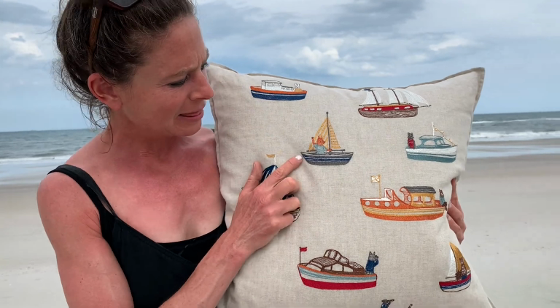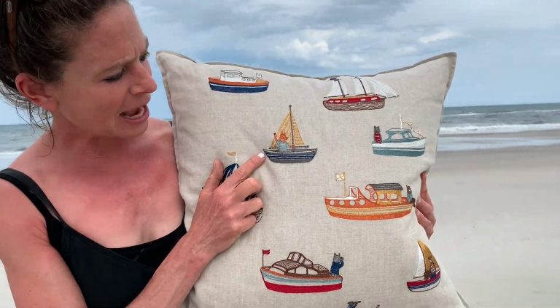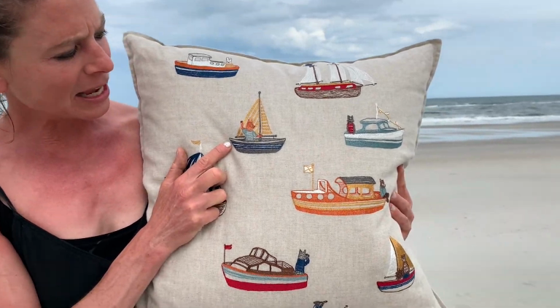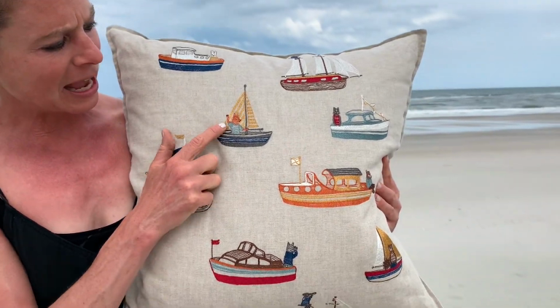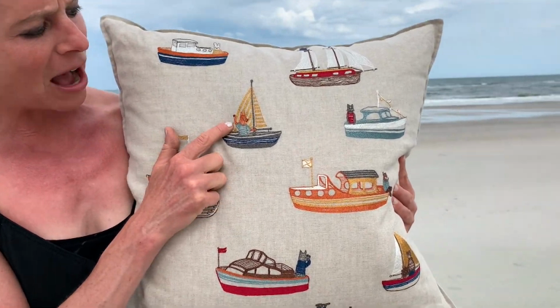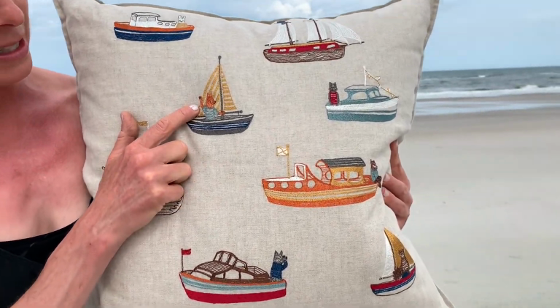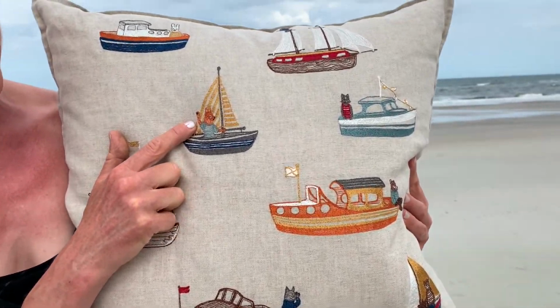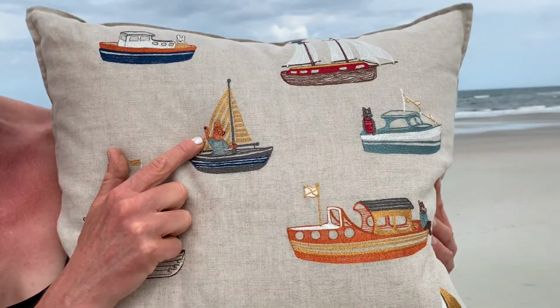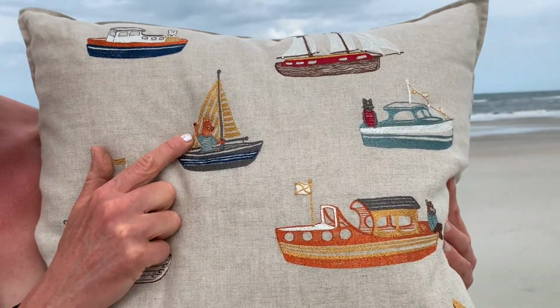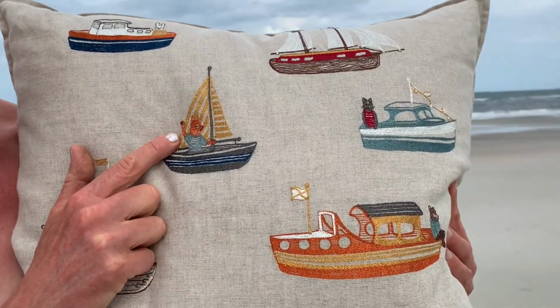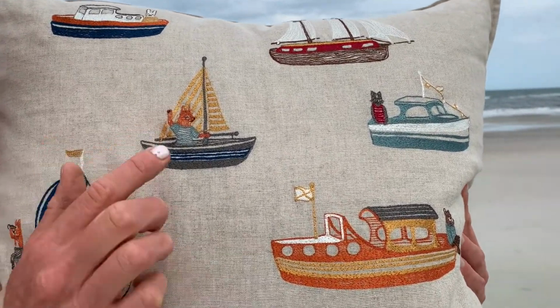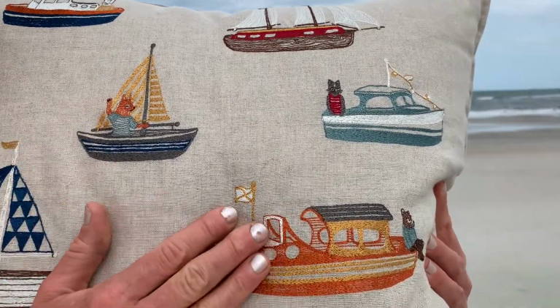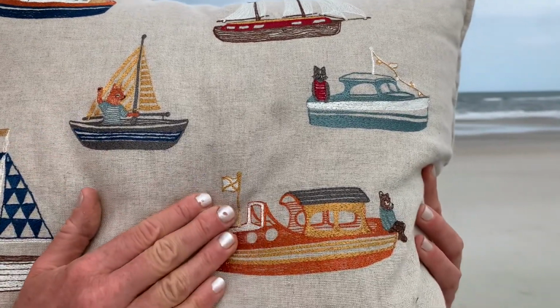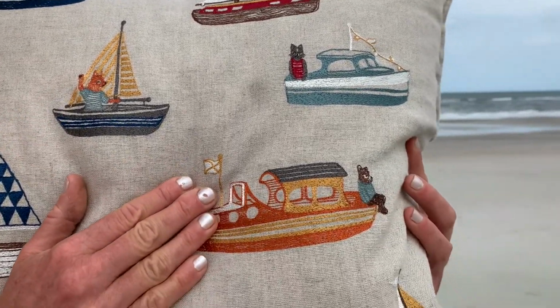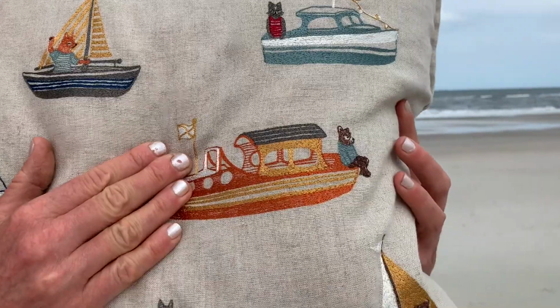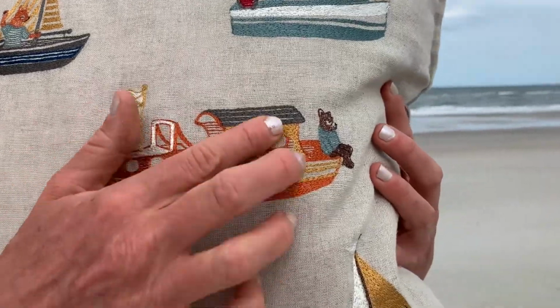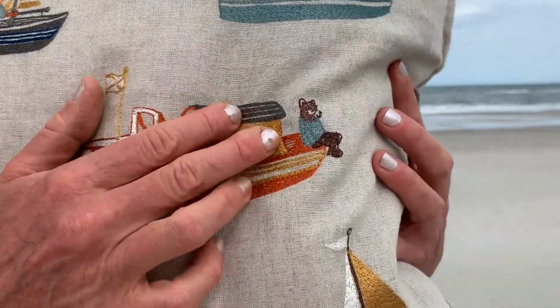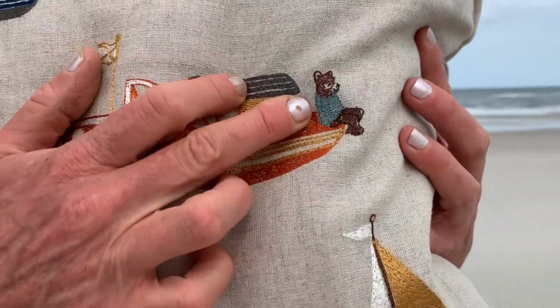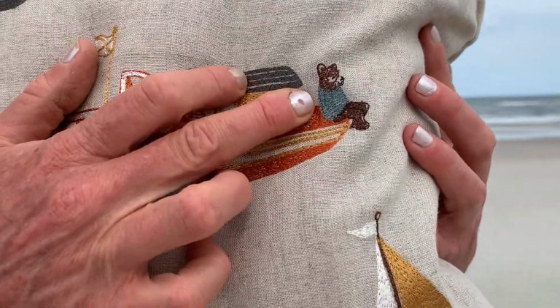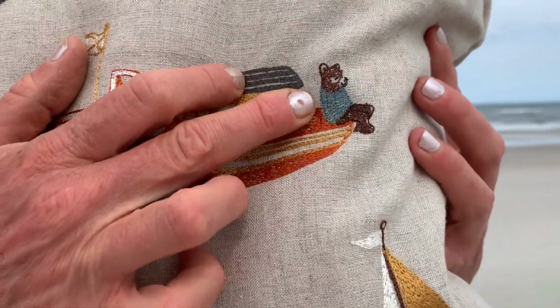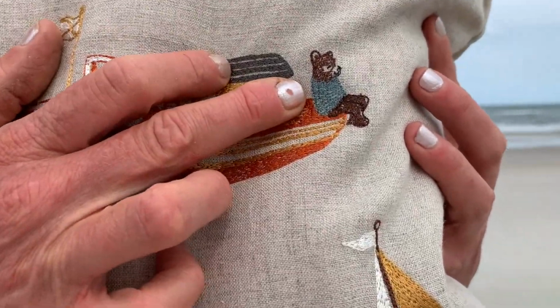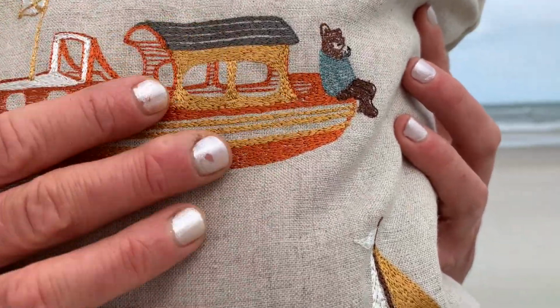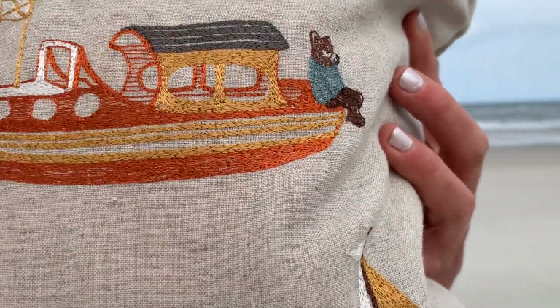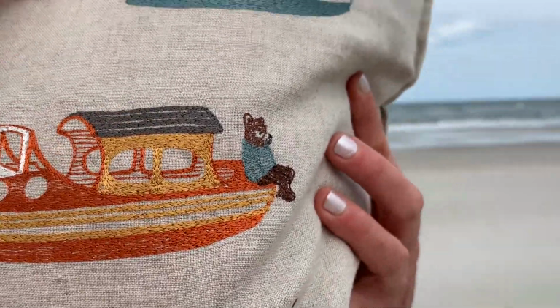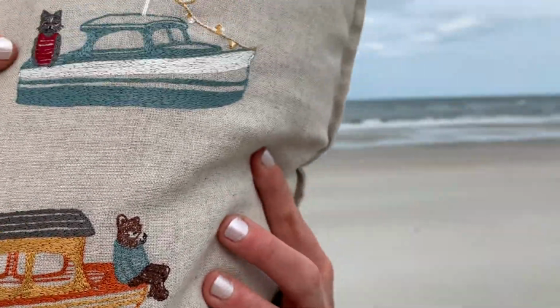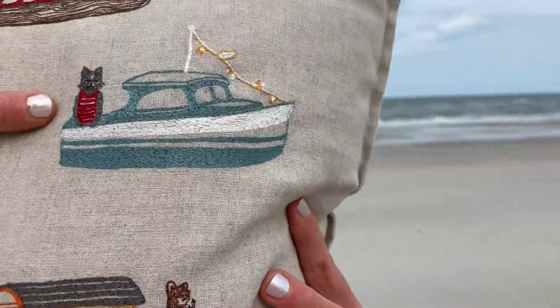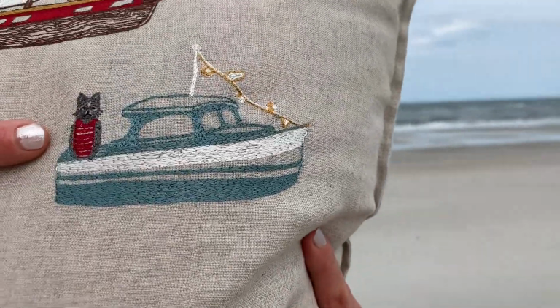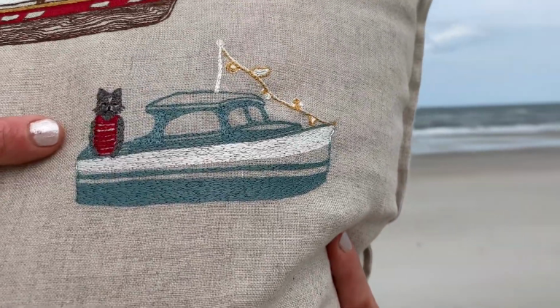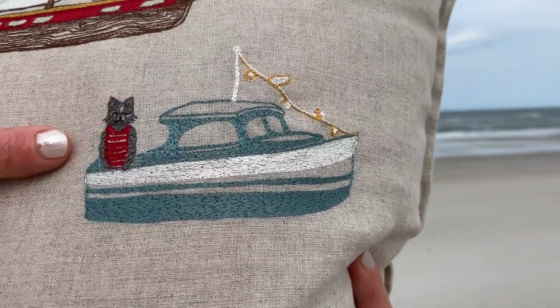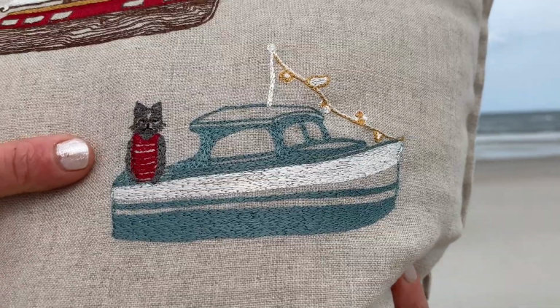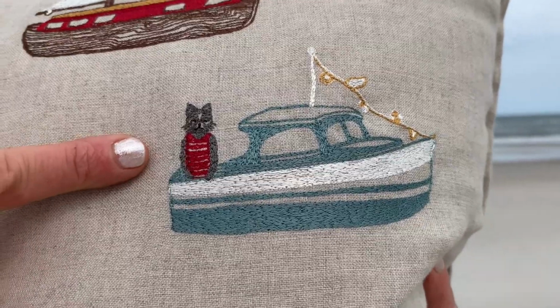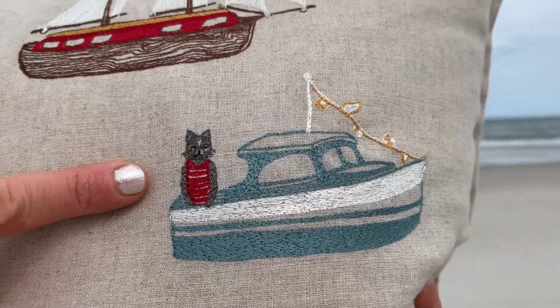This guy is a fox saying hello, waving hi. This one has a little tiny bear over here. This one has a cat with a little red striped swimsuit on.